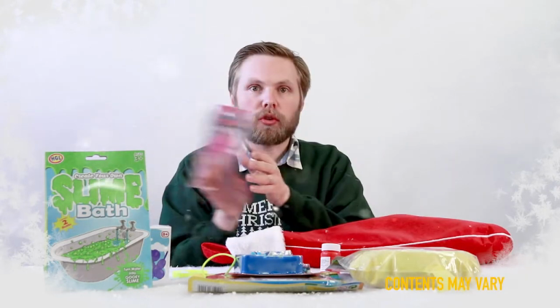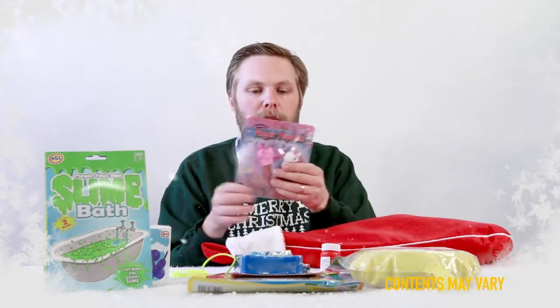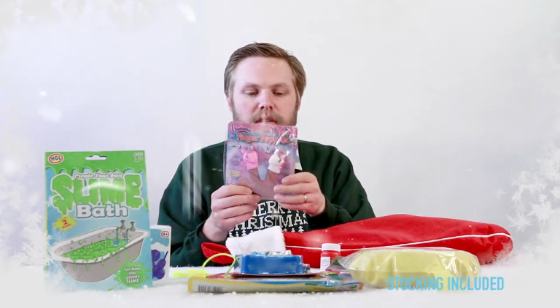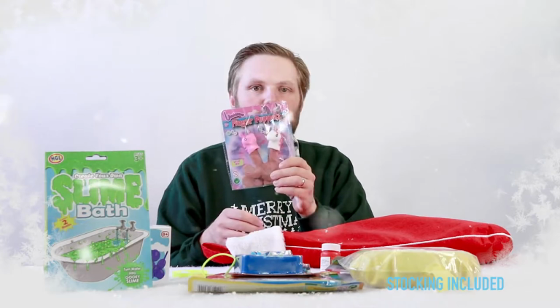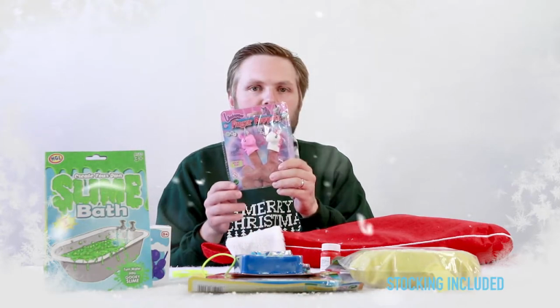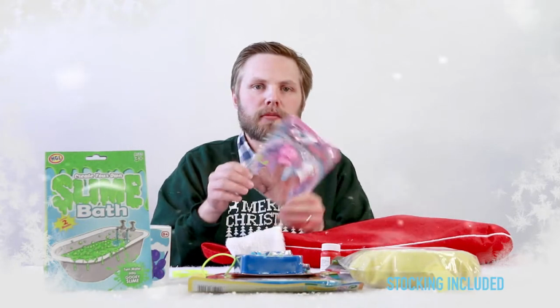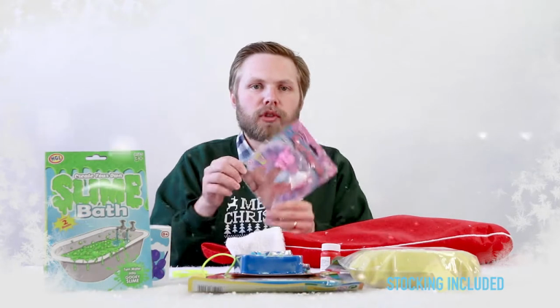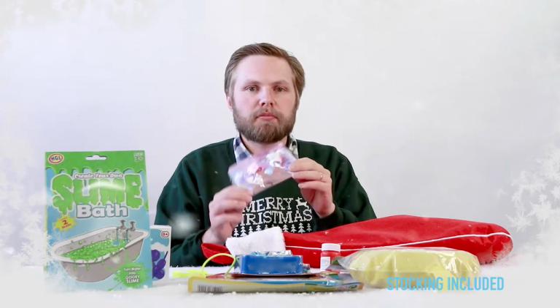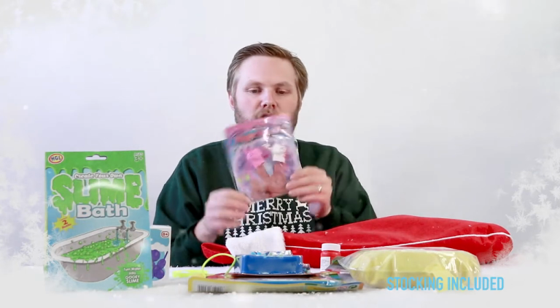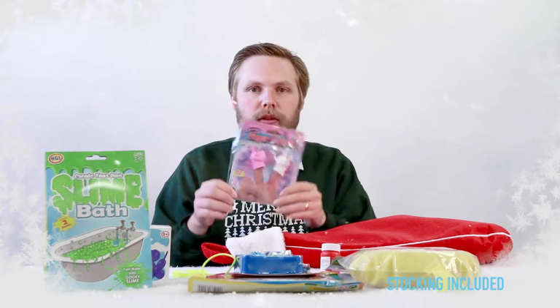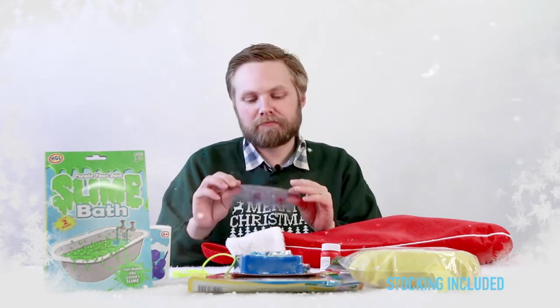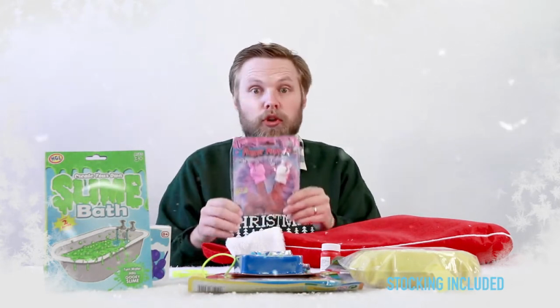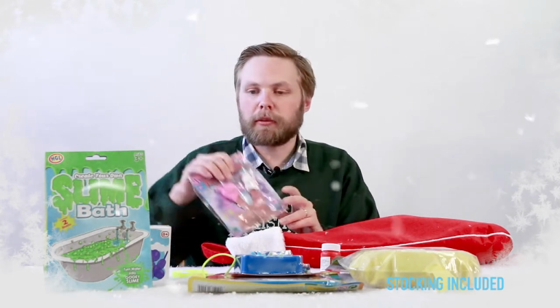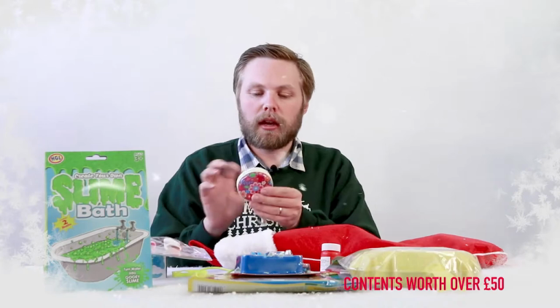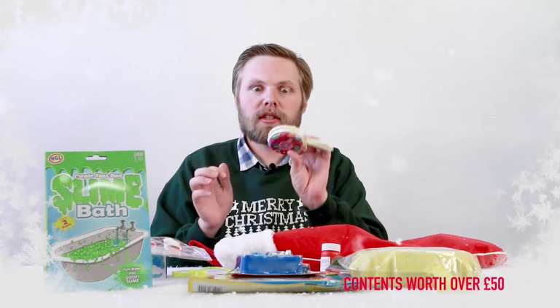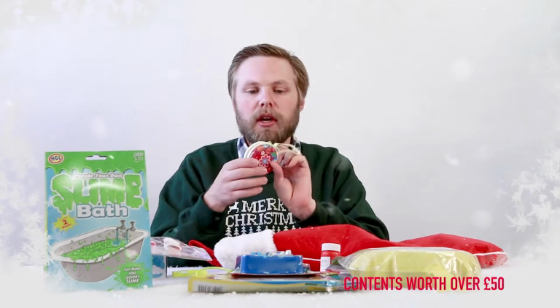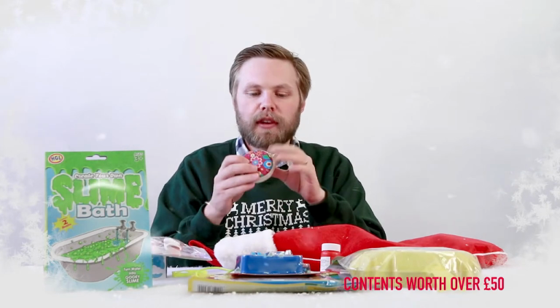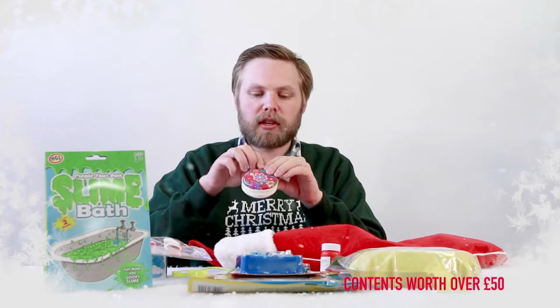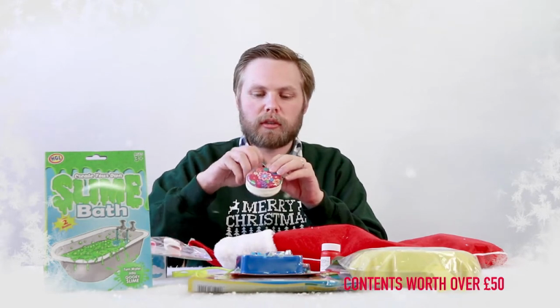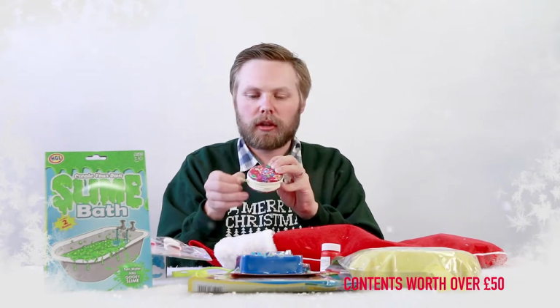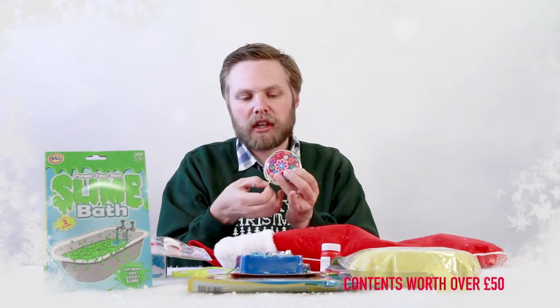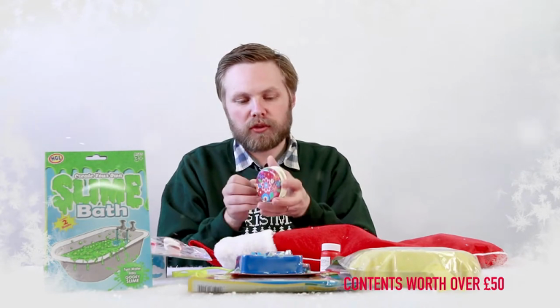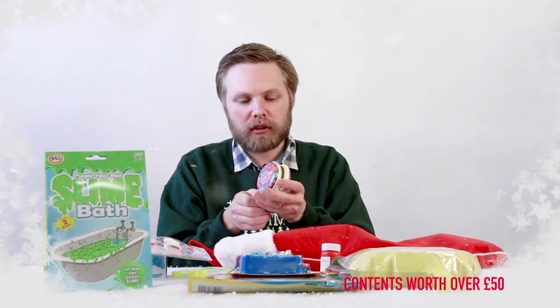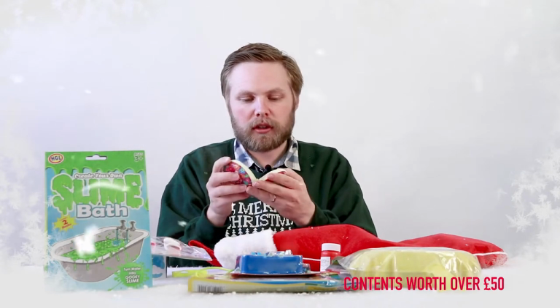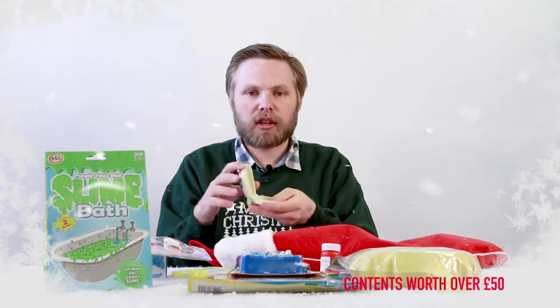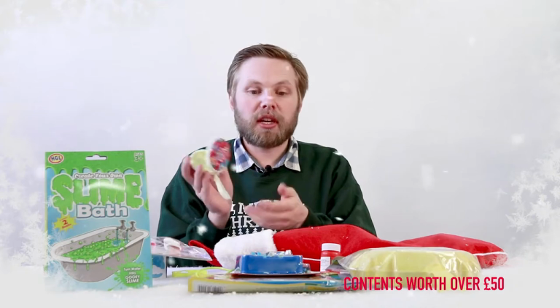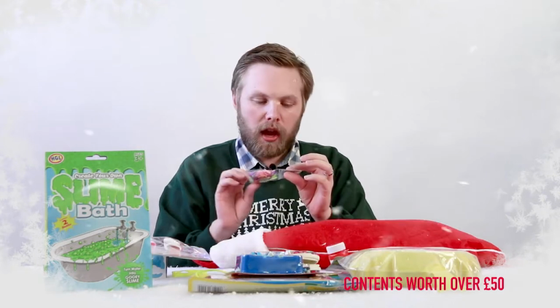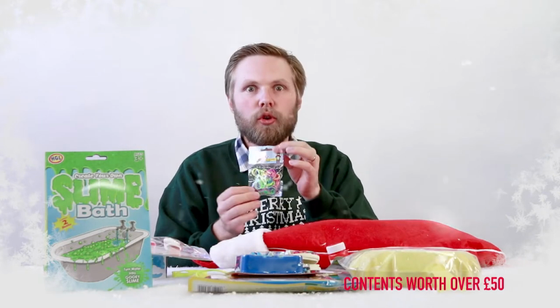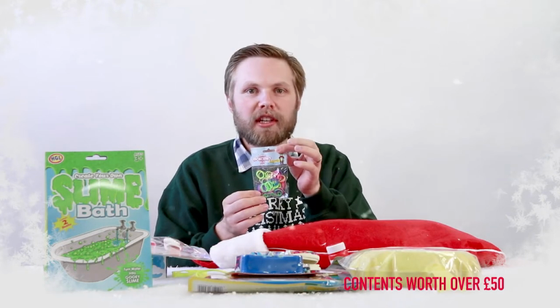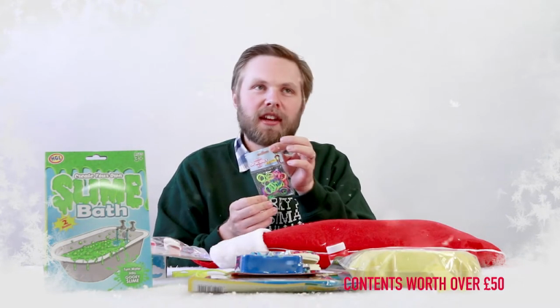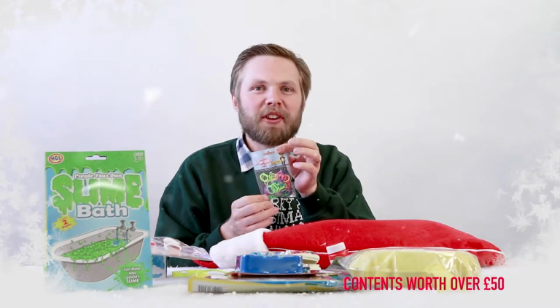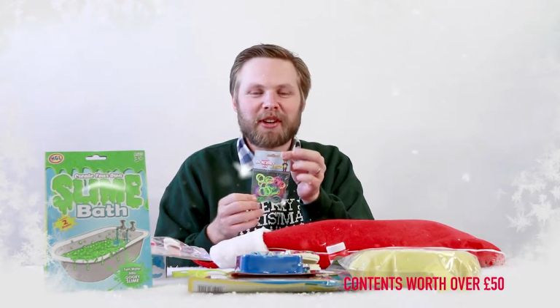Unicorn finger puppets — put unicorns on your fingers, tell stories, put on a show, you know, what you do with finger puppets. Tin purse with flower design, so keep all sorts in here — little knick-knacks or money. Loom bracelet kit — everybody loves loom bracelets.